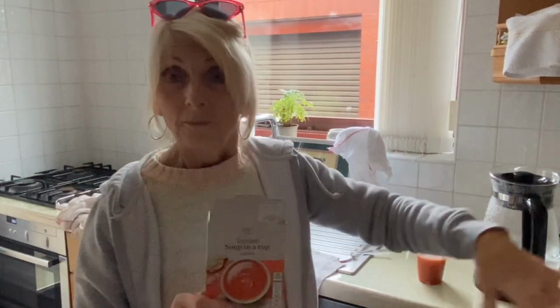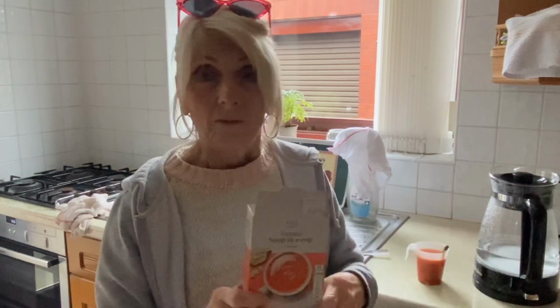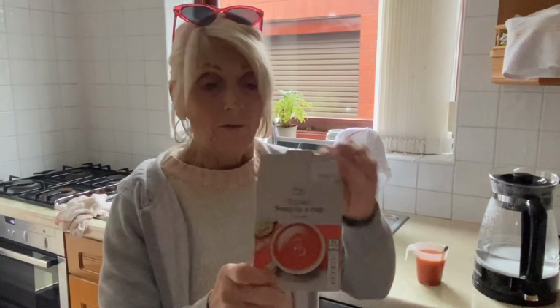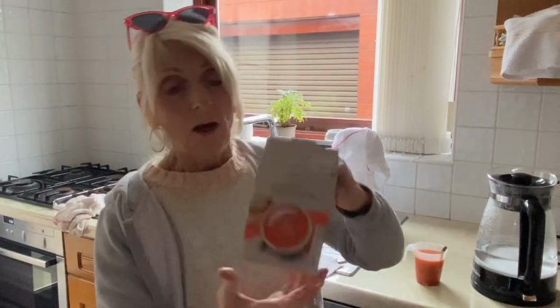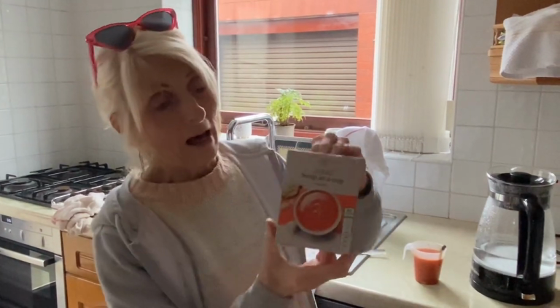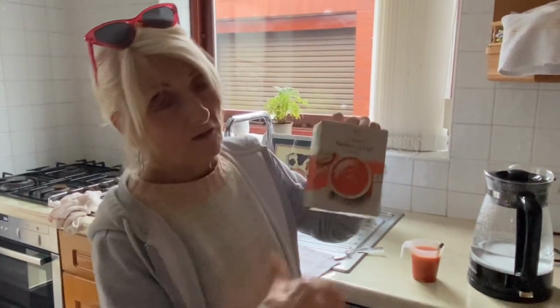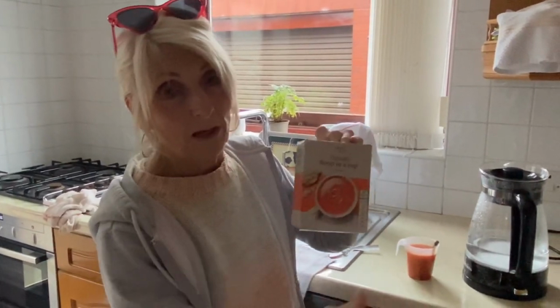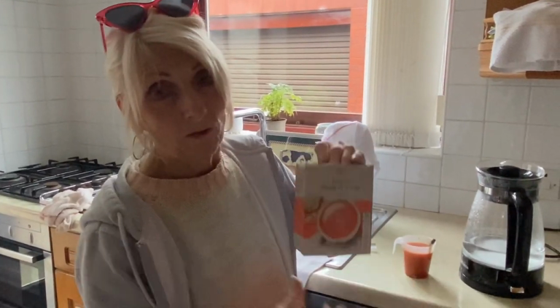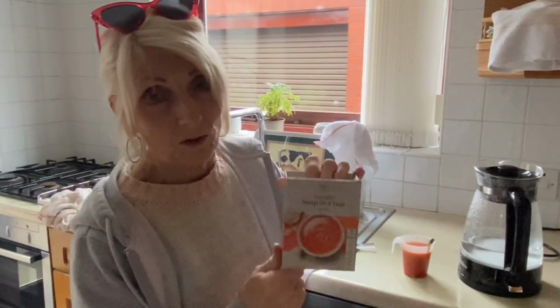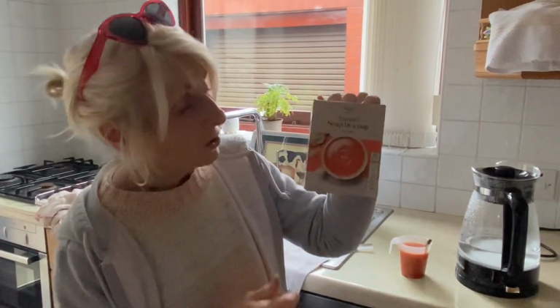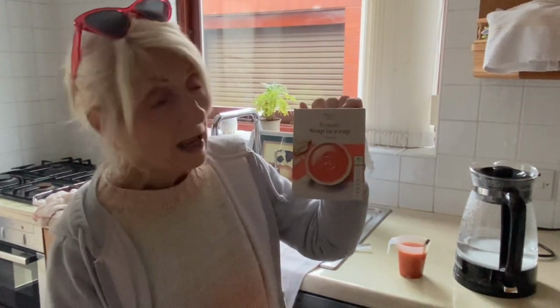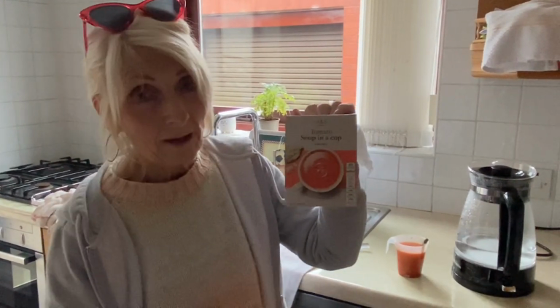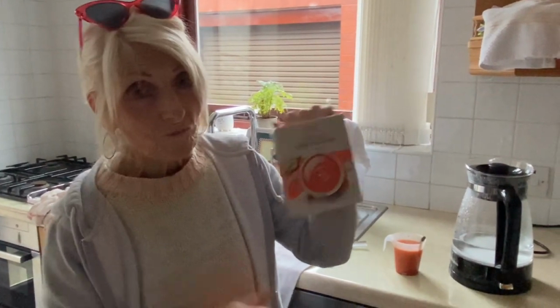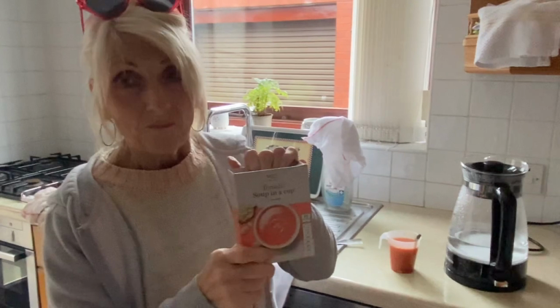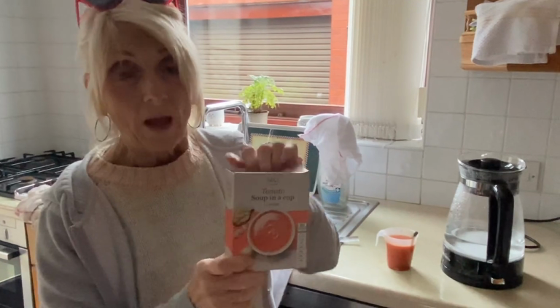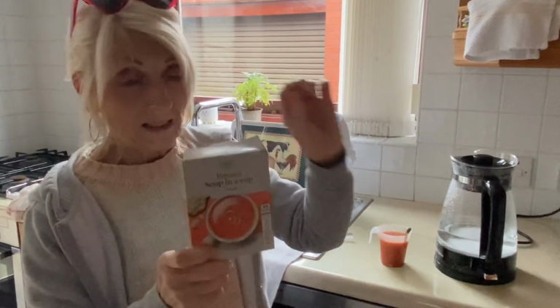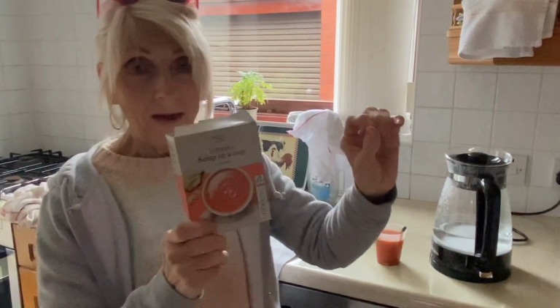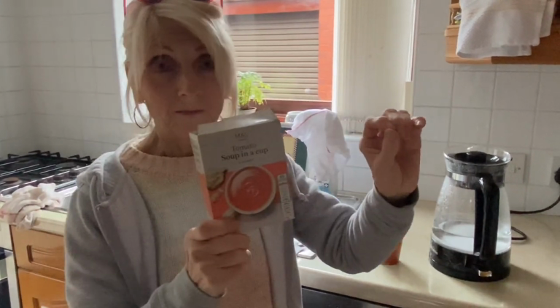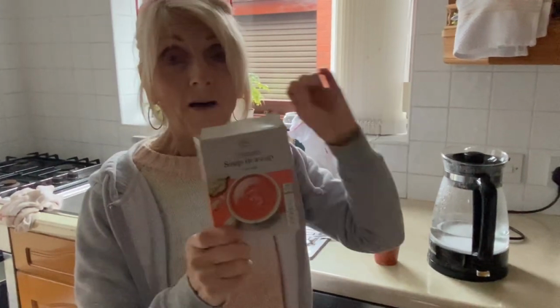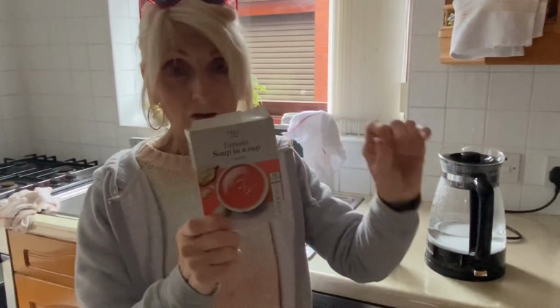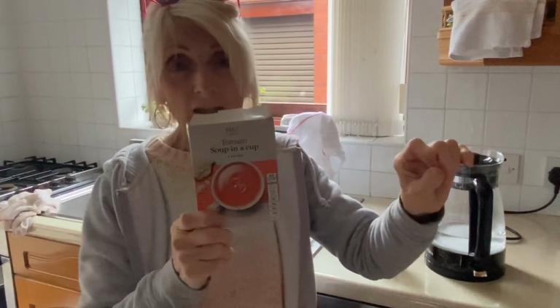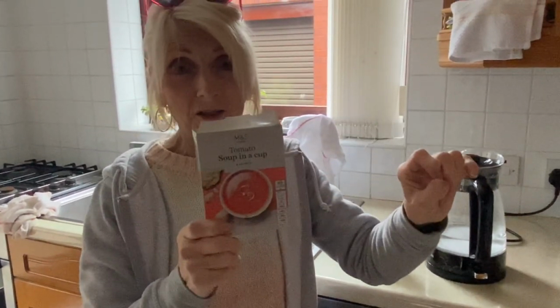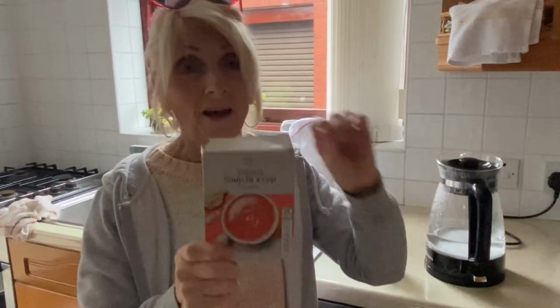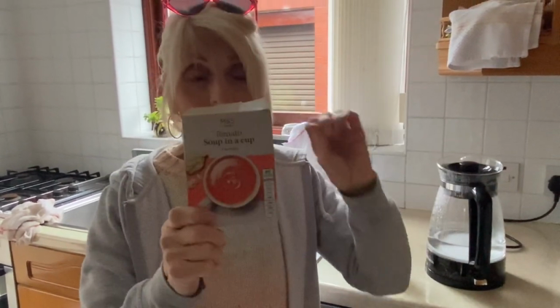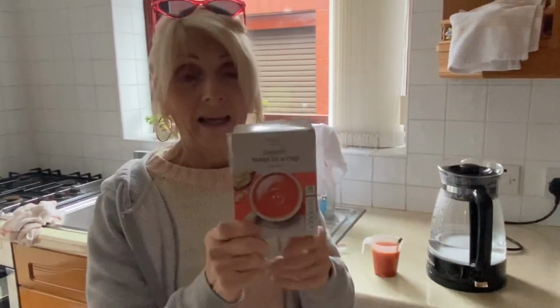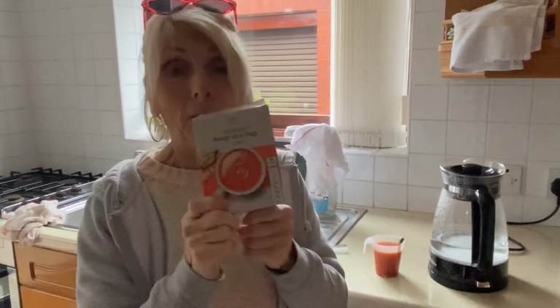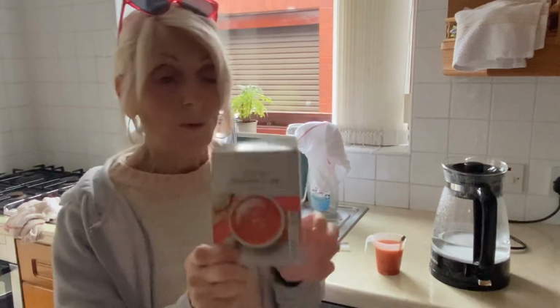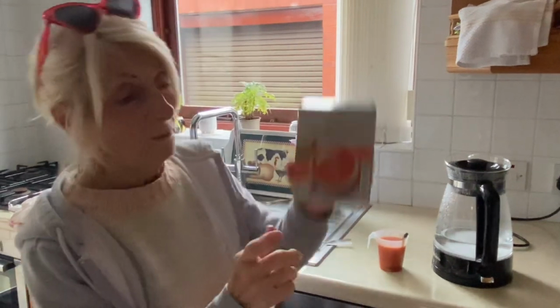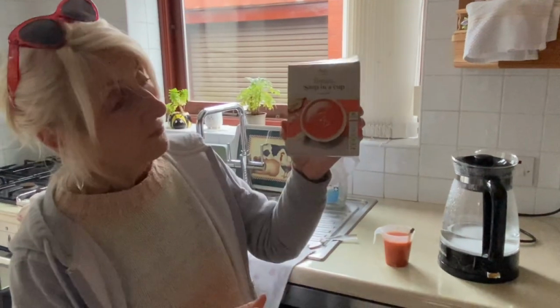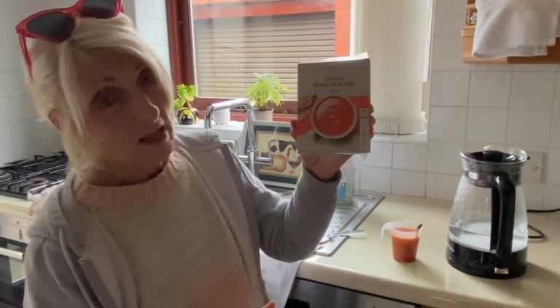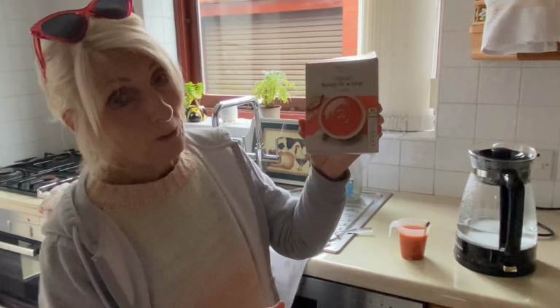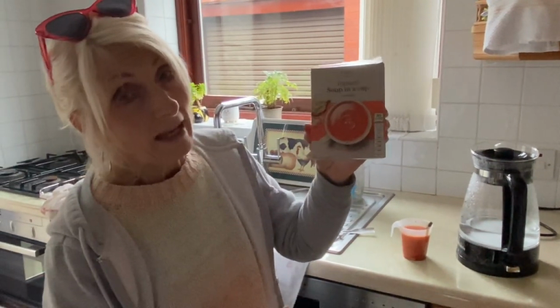I'll put everything in the description below. If you like it, press that bell for notifications, and I'll bring you more. Thank you, enjoy!